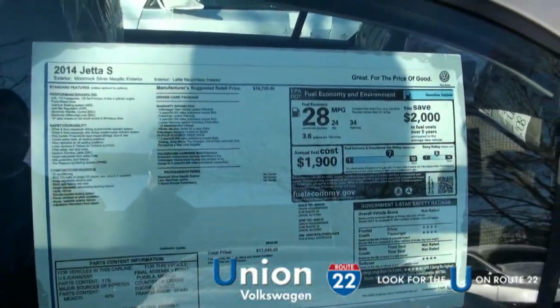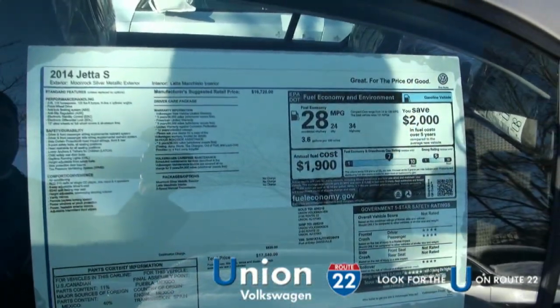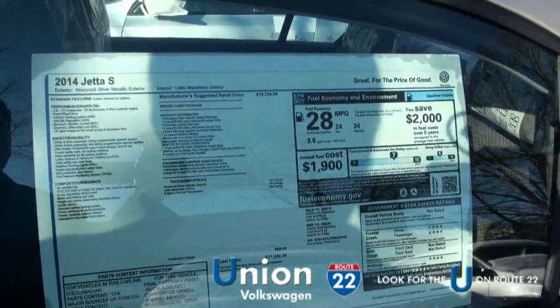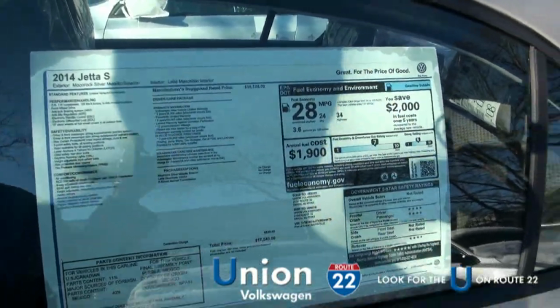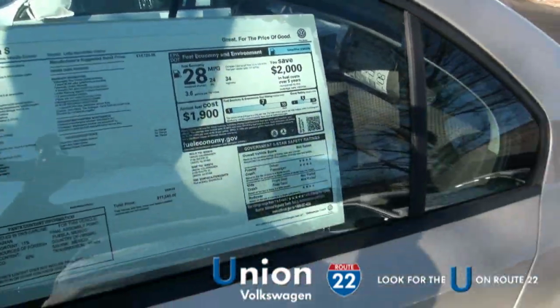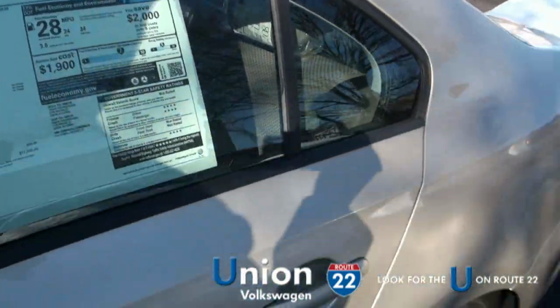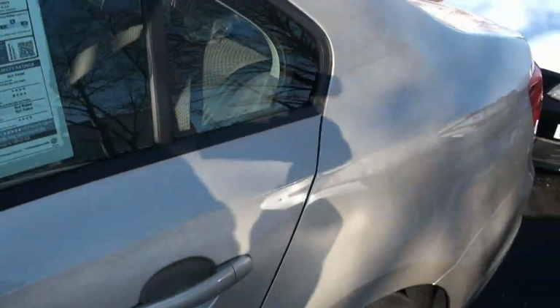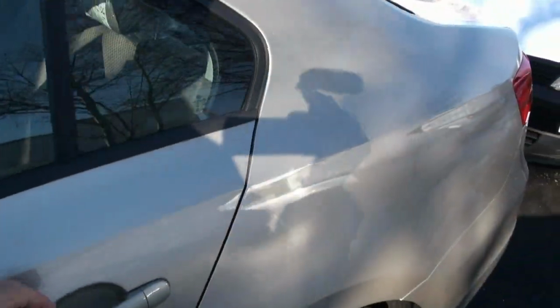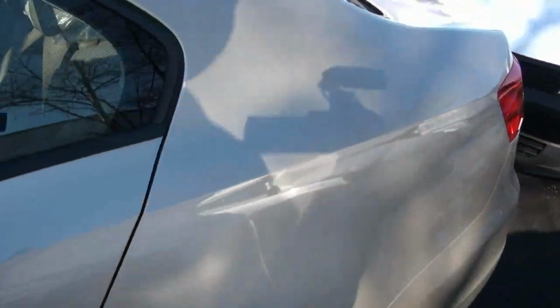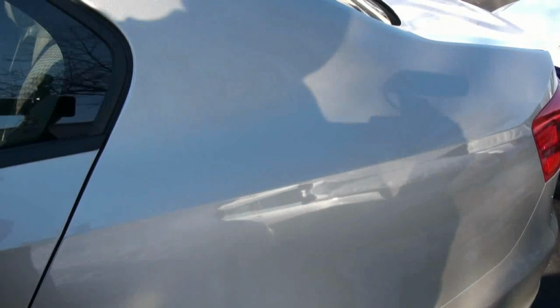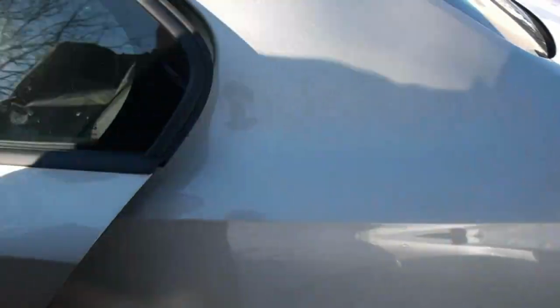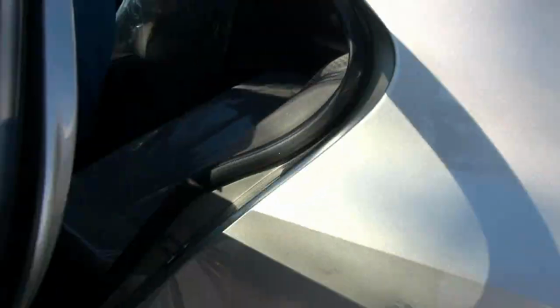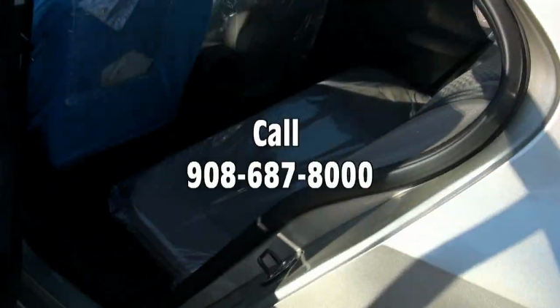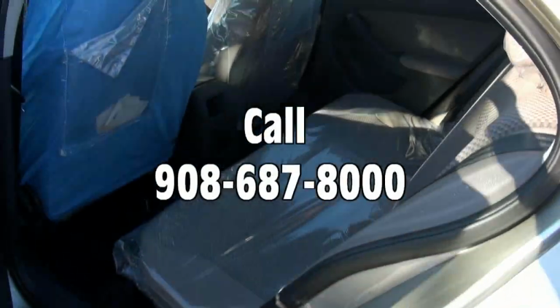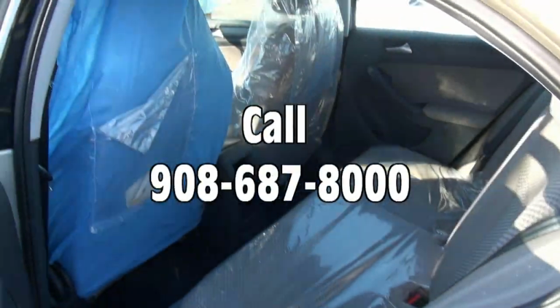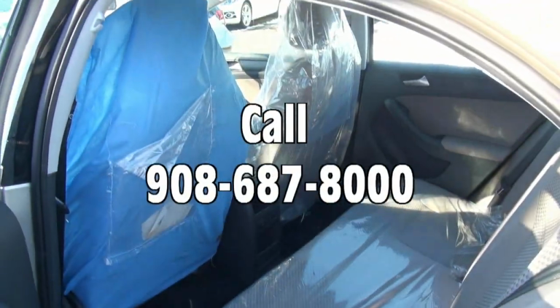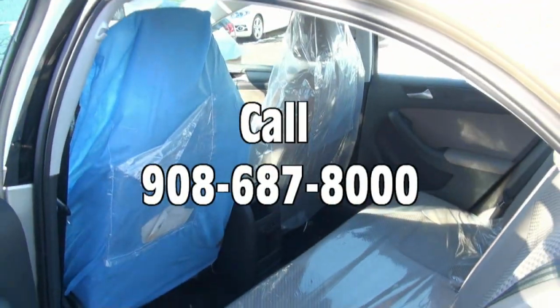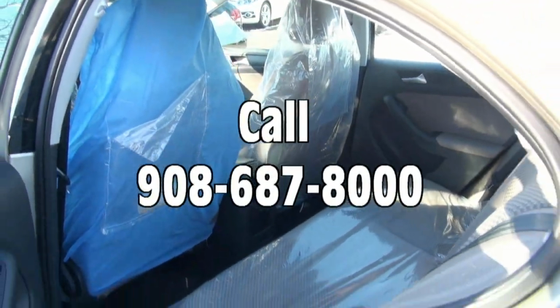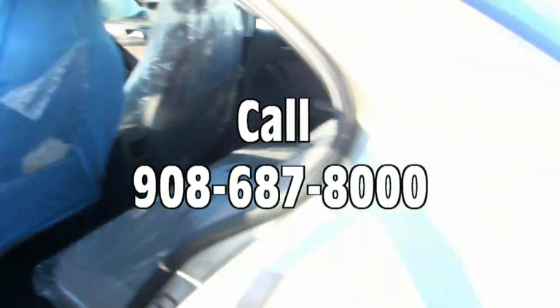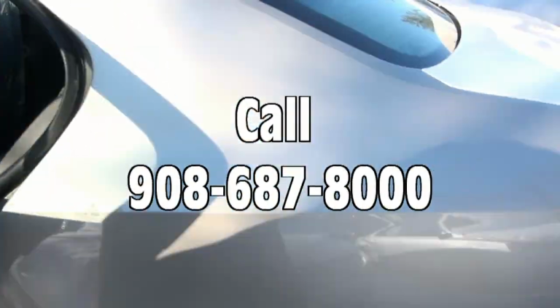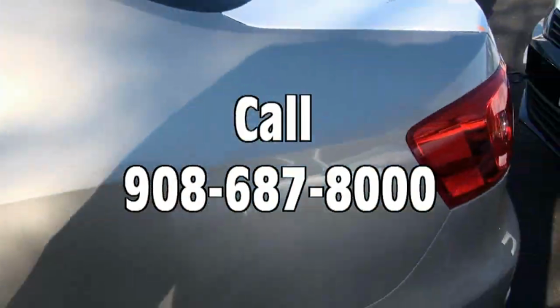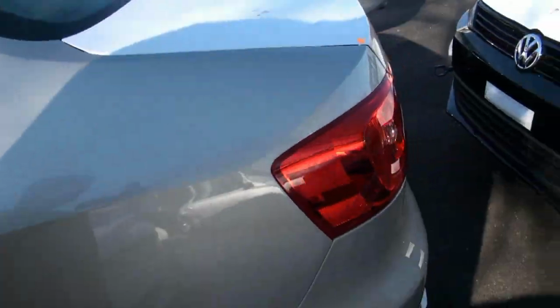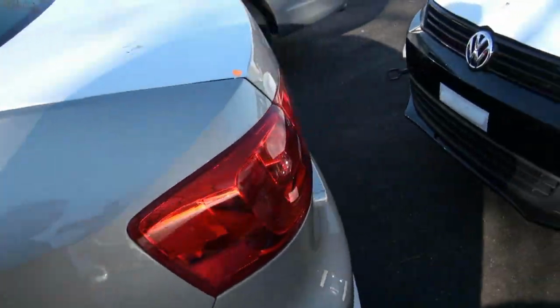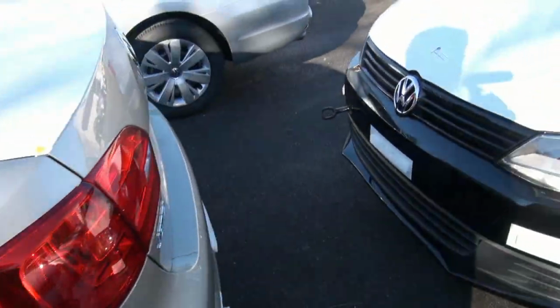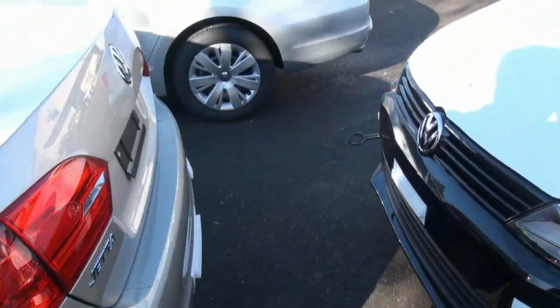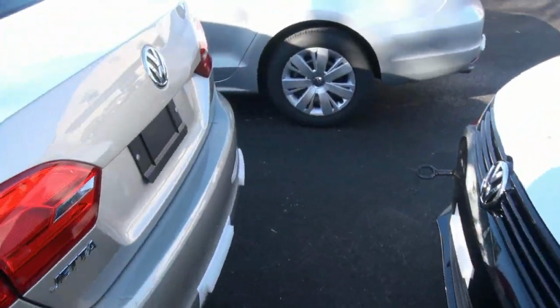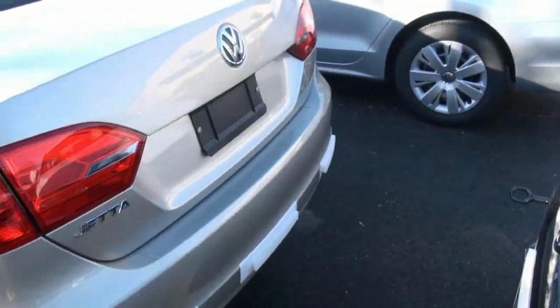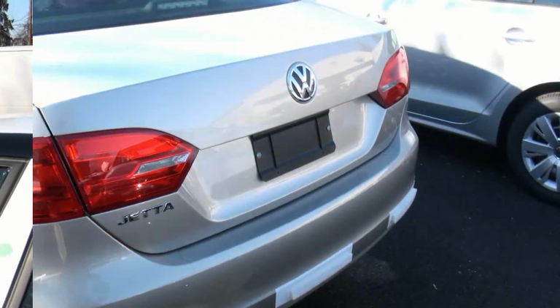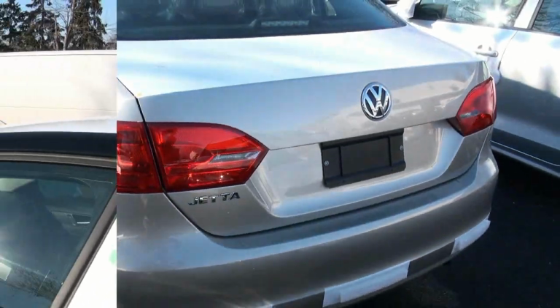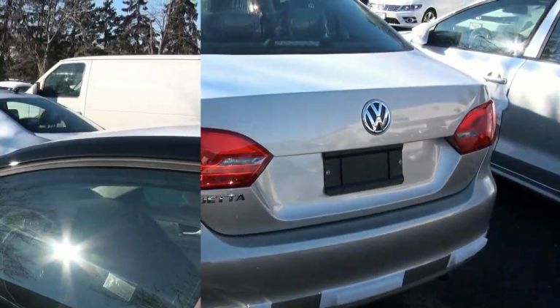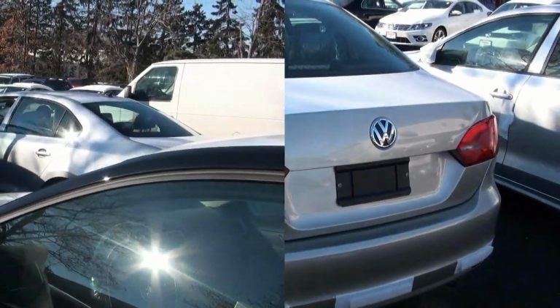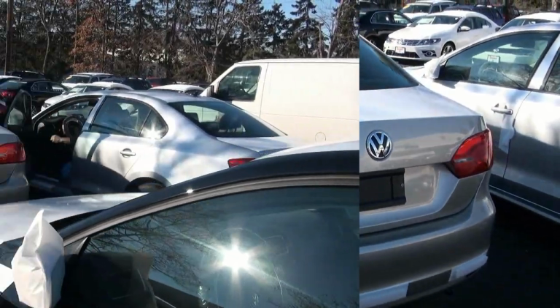$17,540 is the total price tag on this. Ask about leasing — special financing is available on these brand new Jettas.